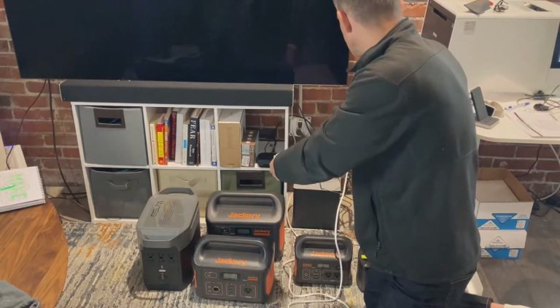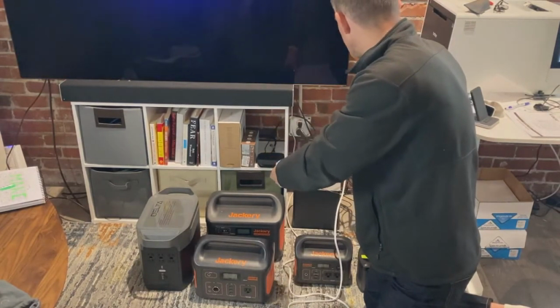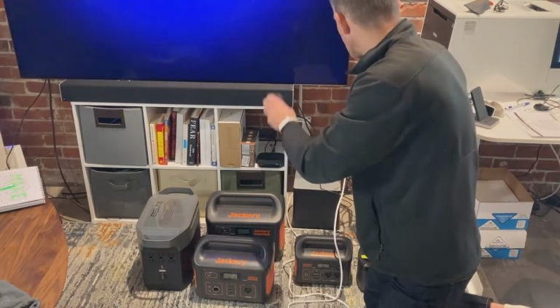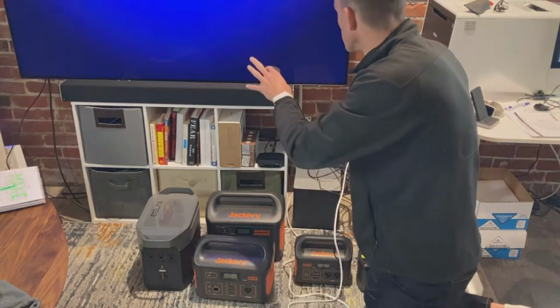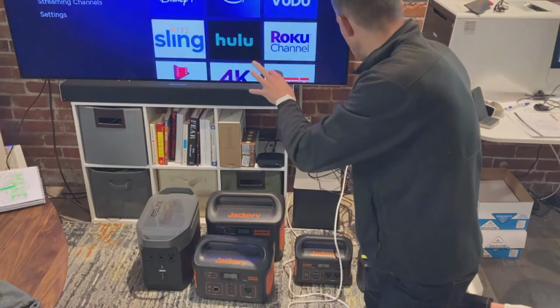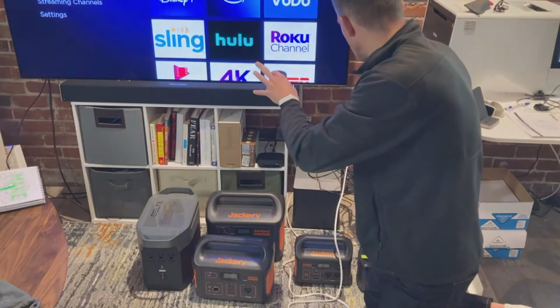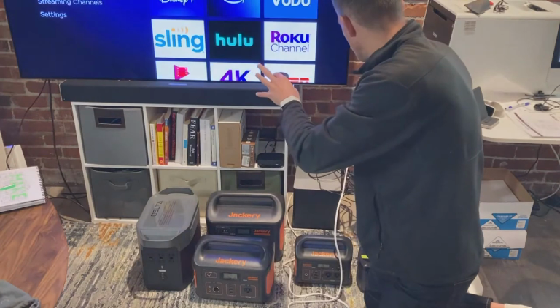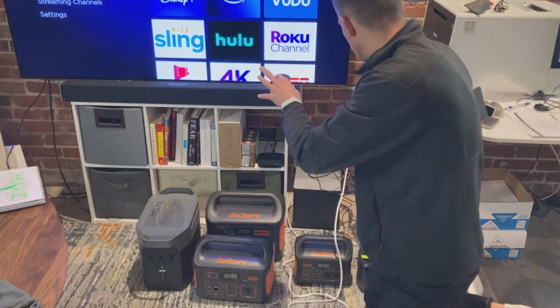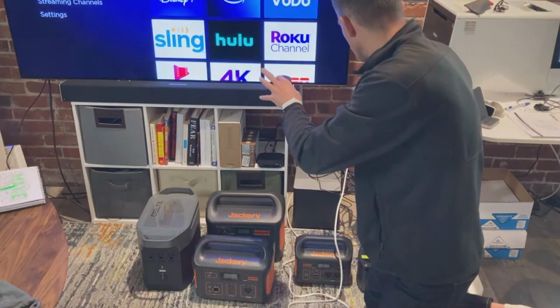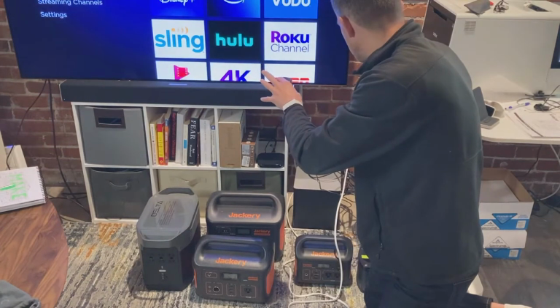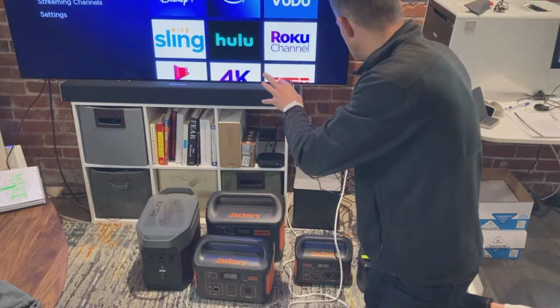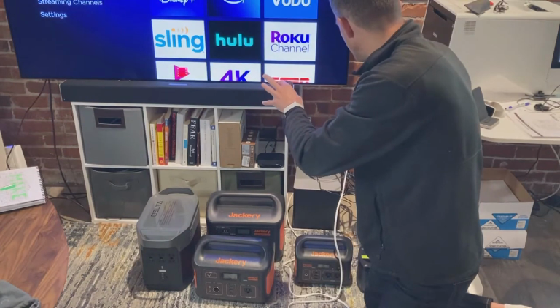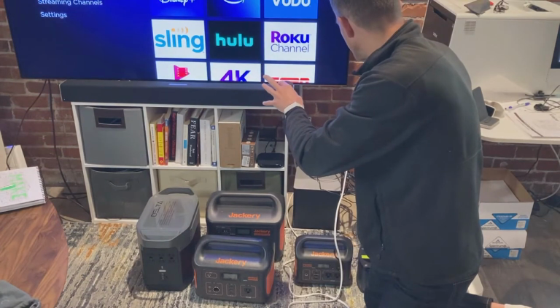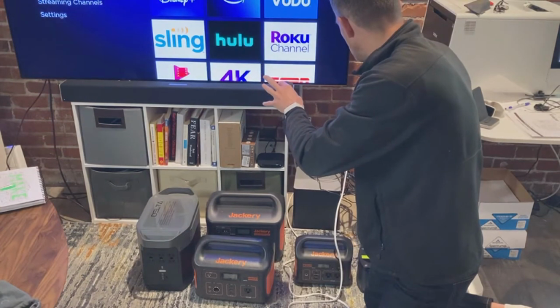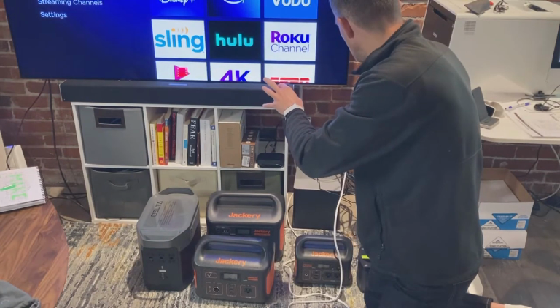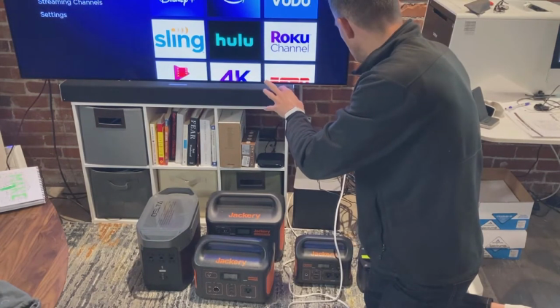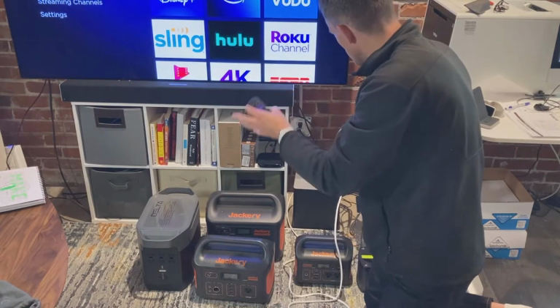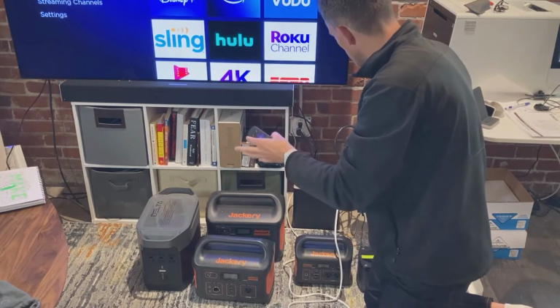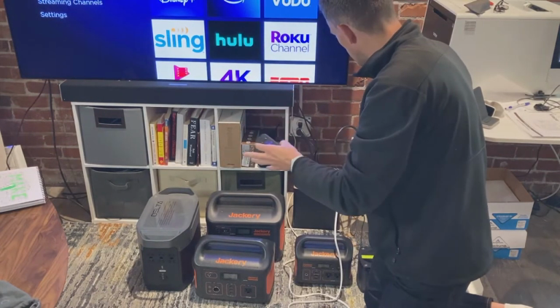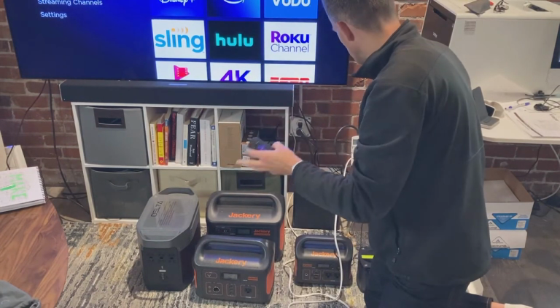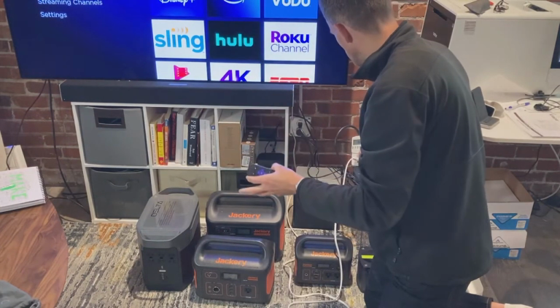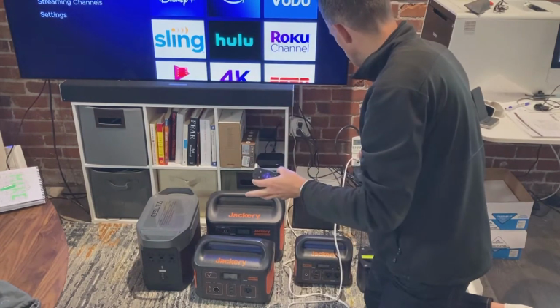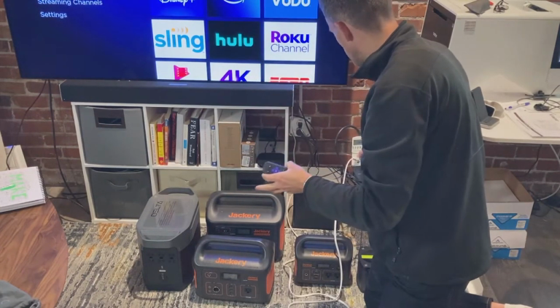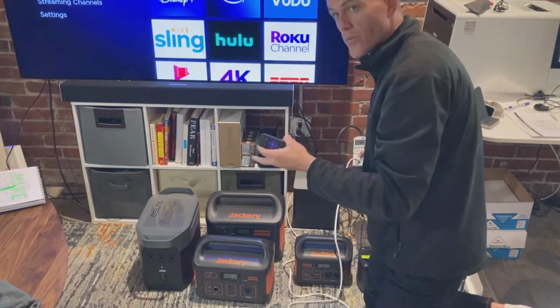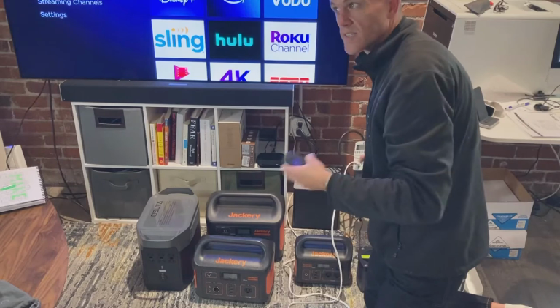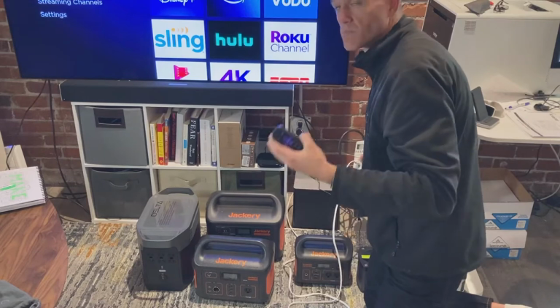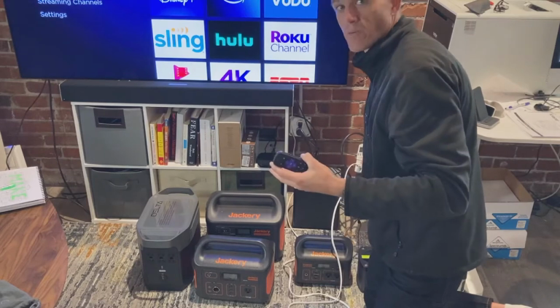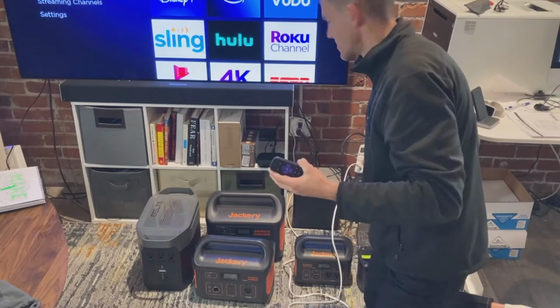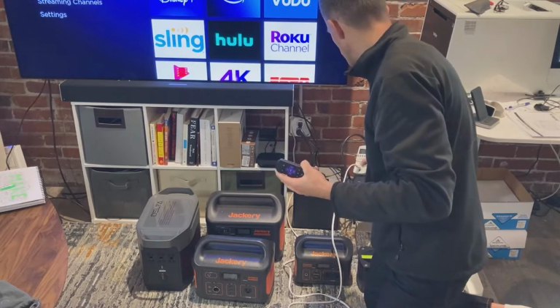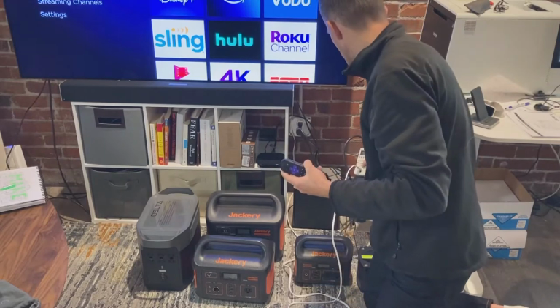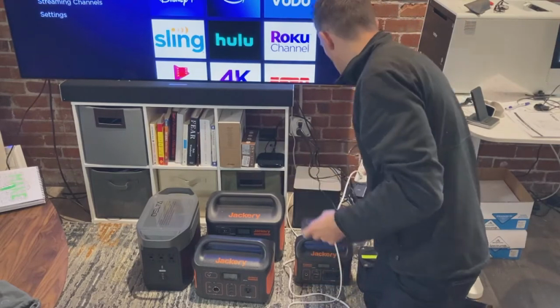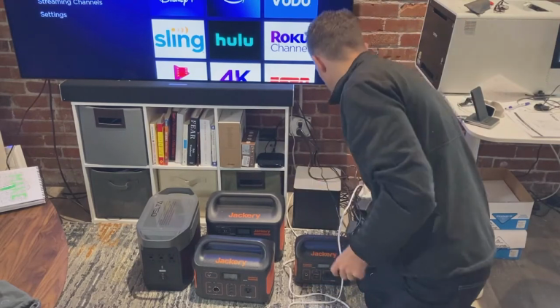If we keep it at the home screen, it runs at around 160 watts — pretty much near the top of its draw.